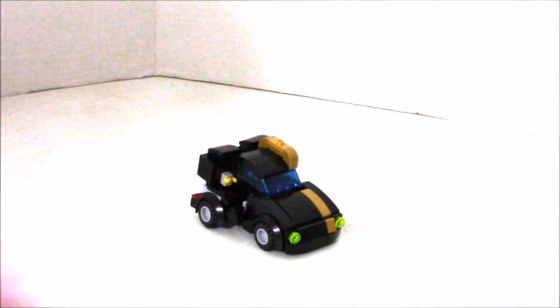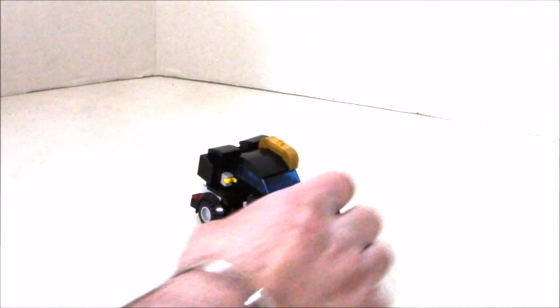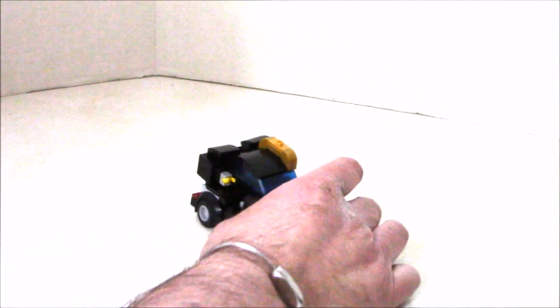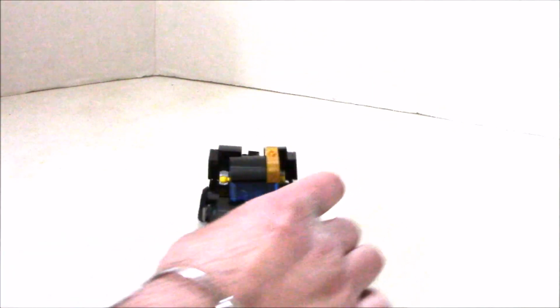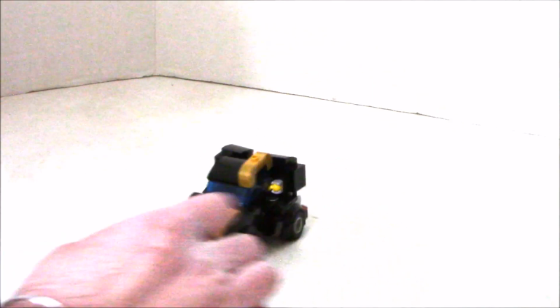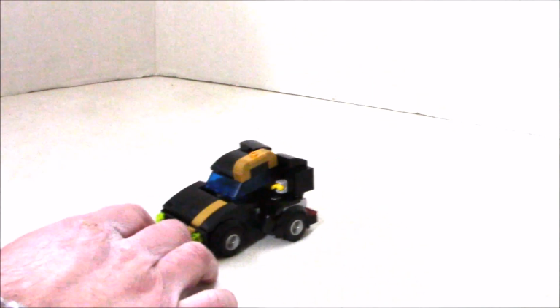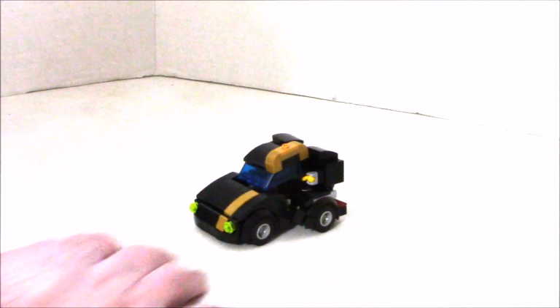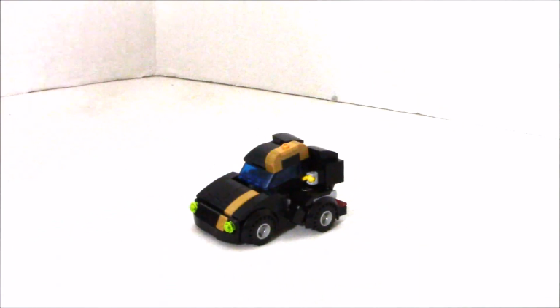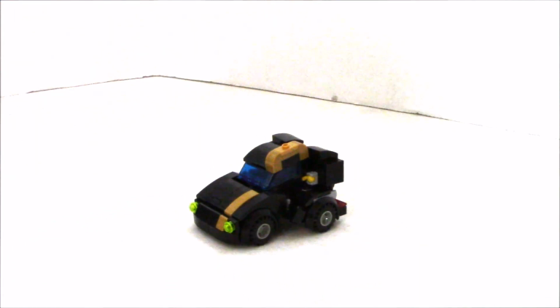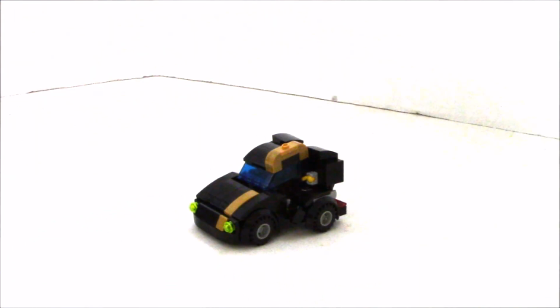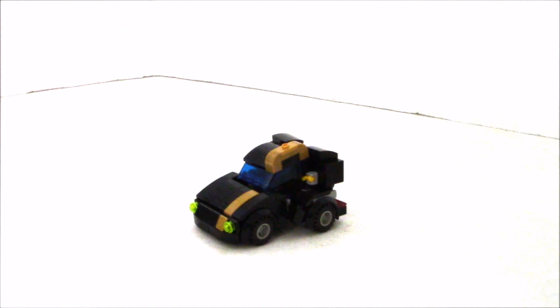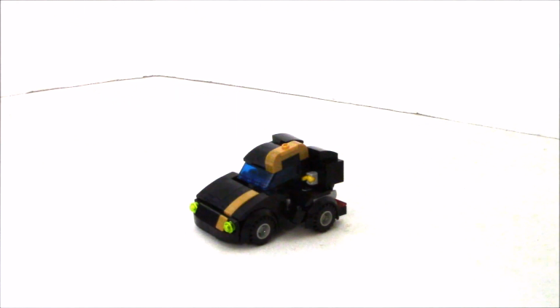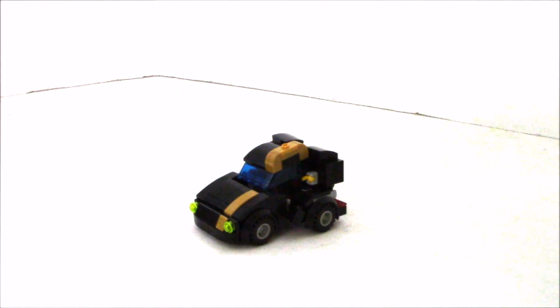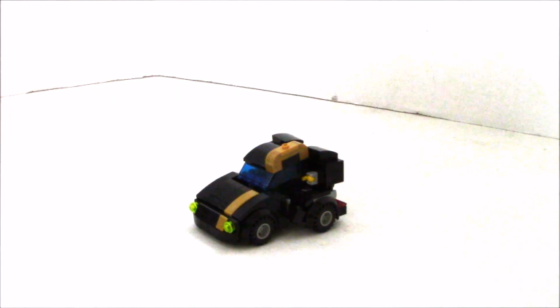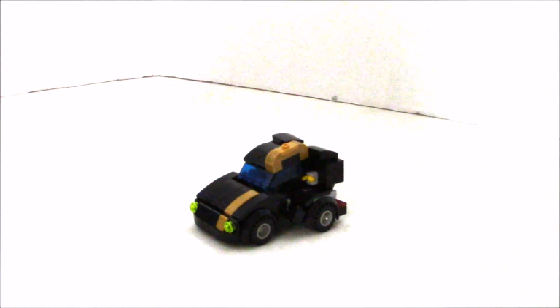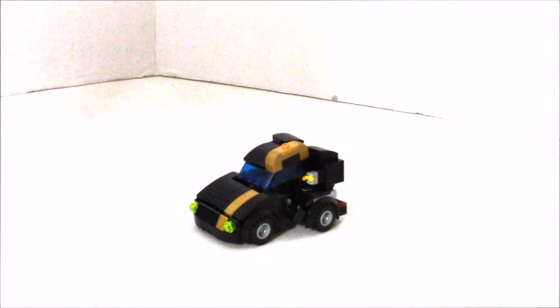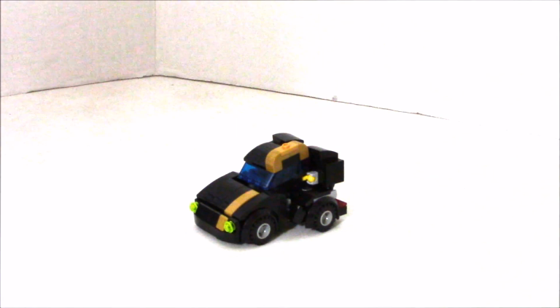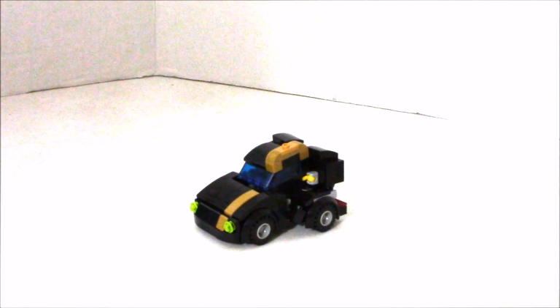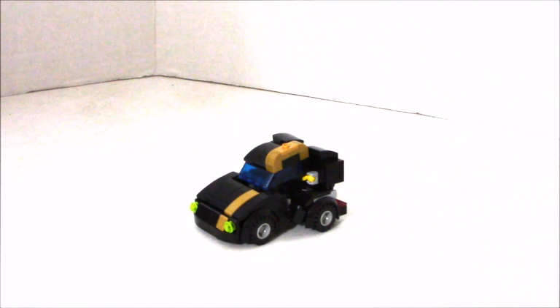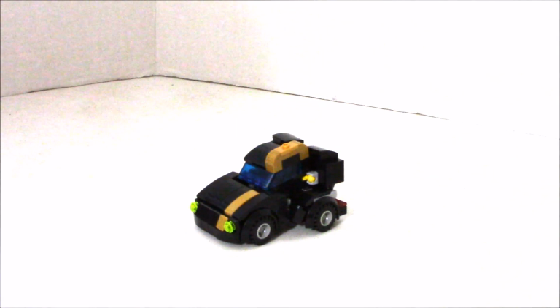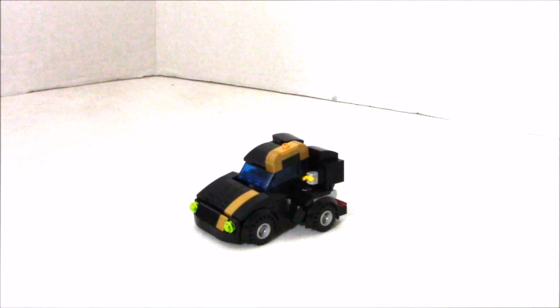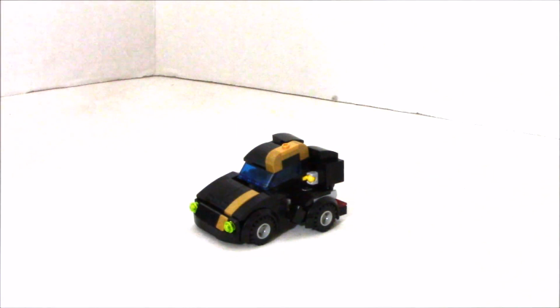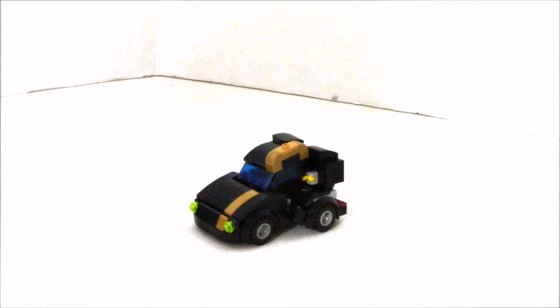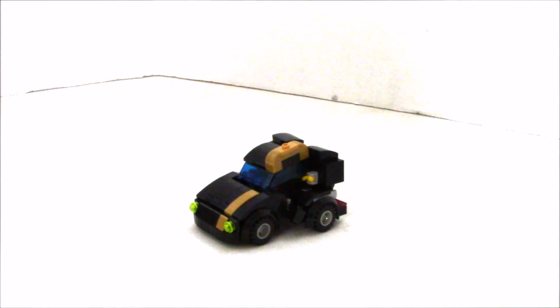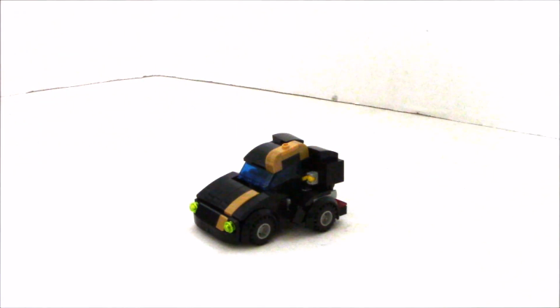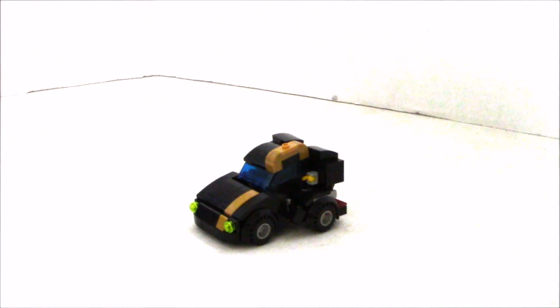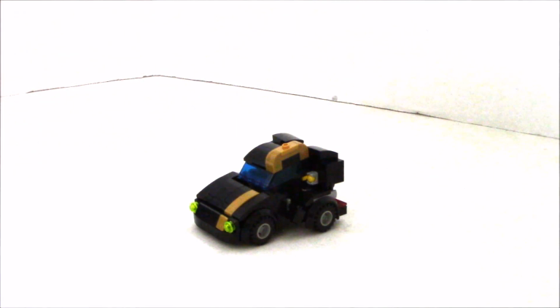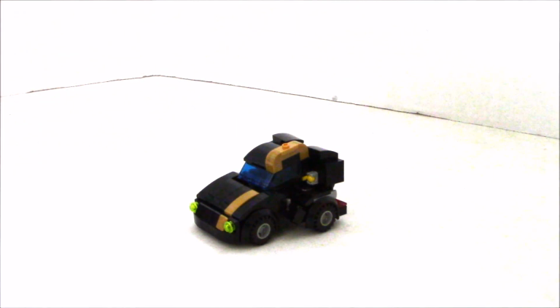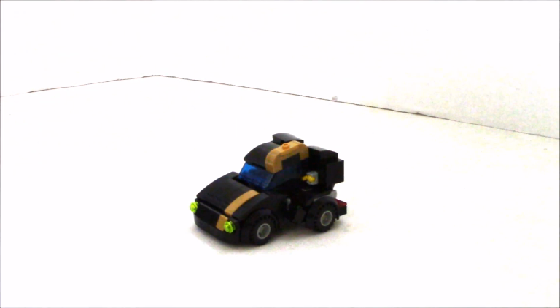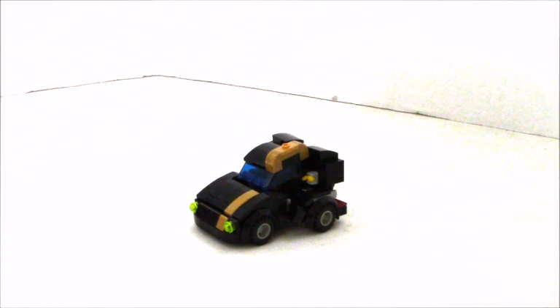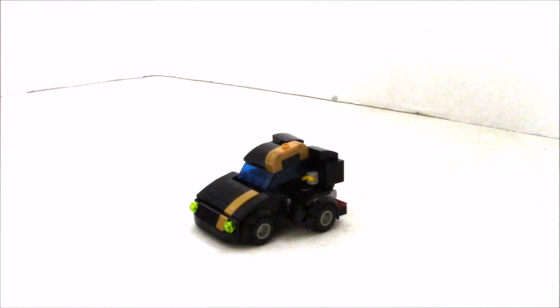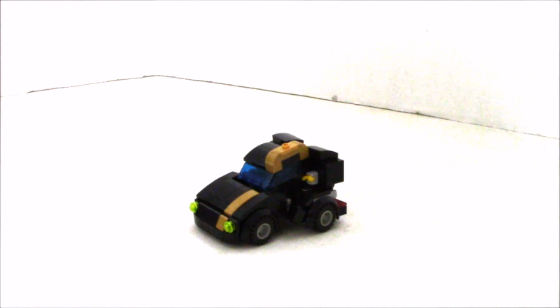Since you've seen this version a couple times before, I'm not going to stress too much on the transformation — I'm just going to get him into his robot mode so you can check him out.